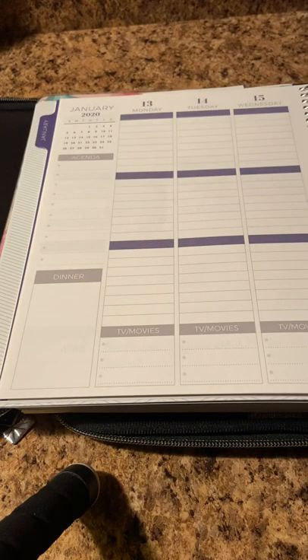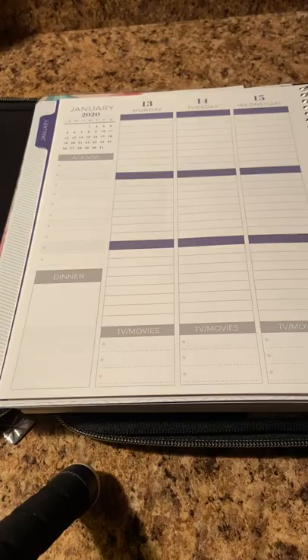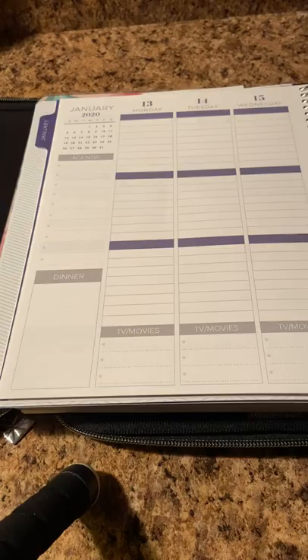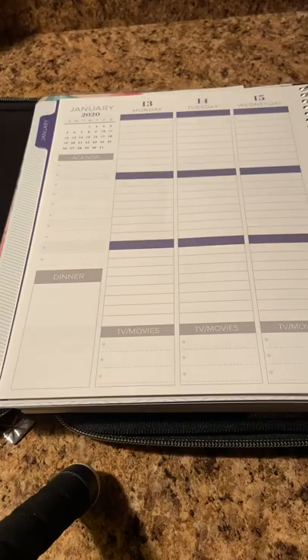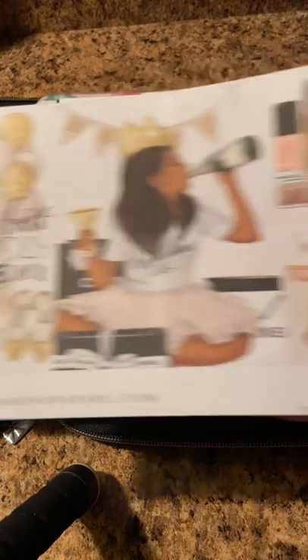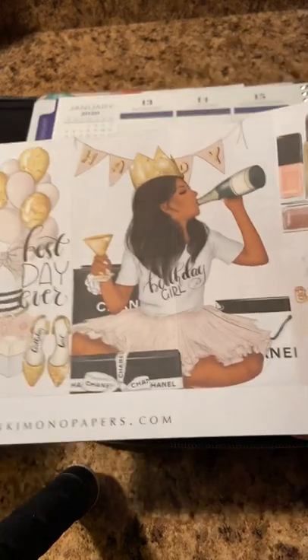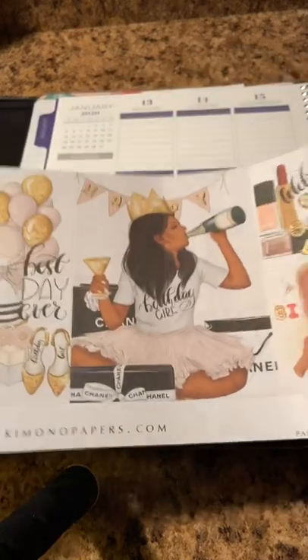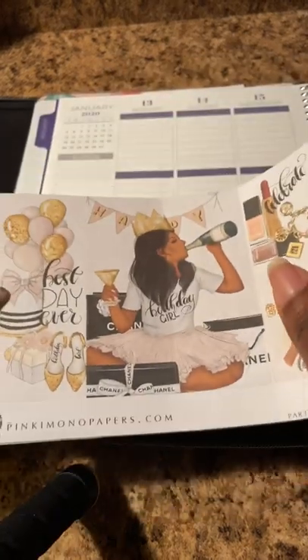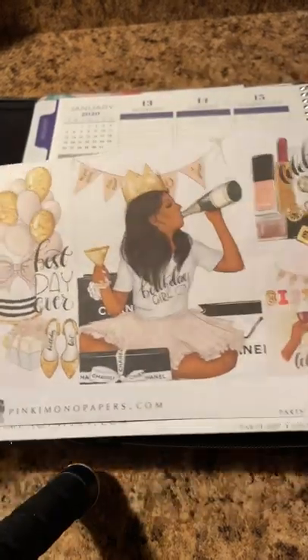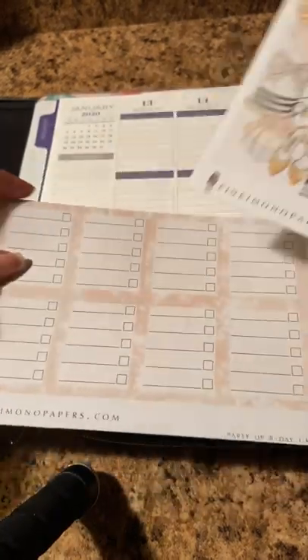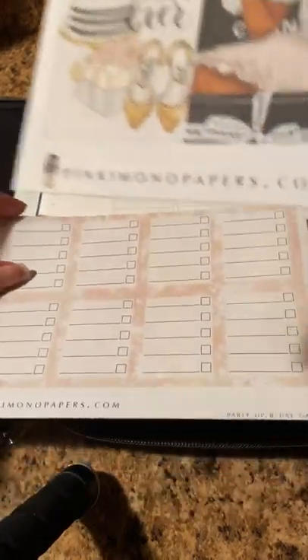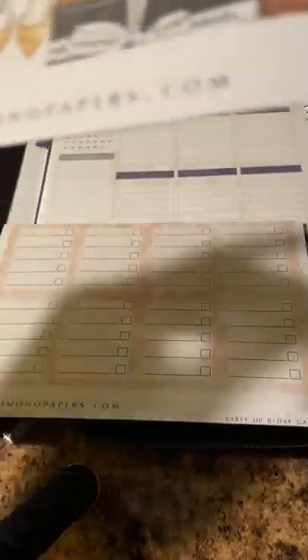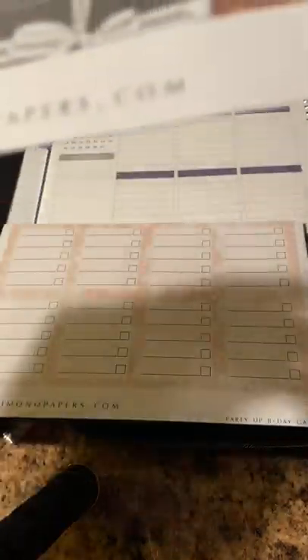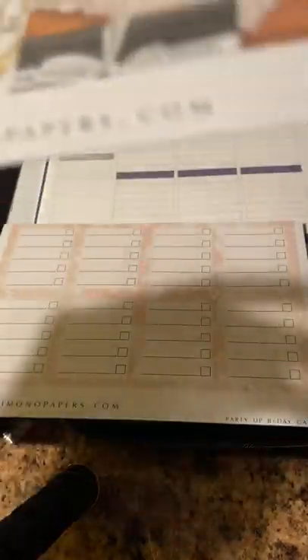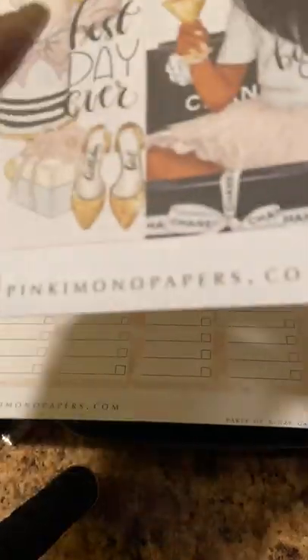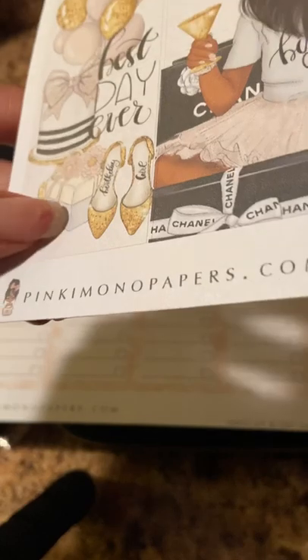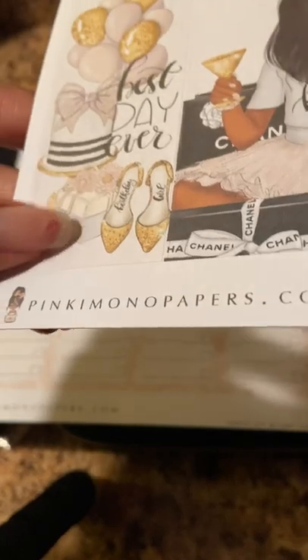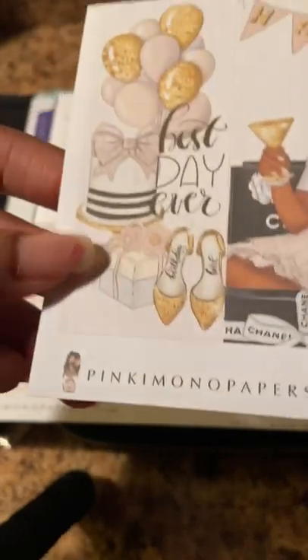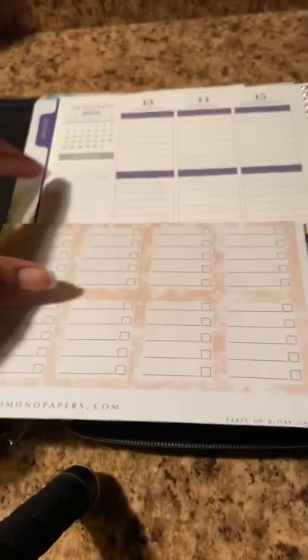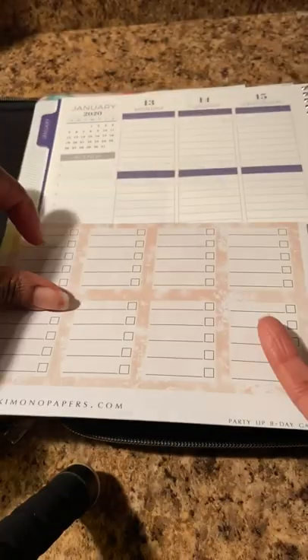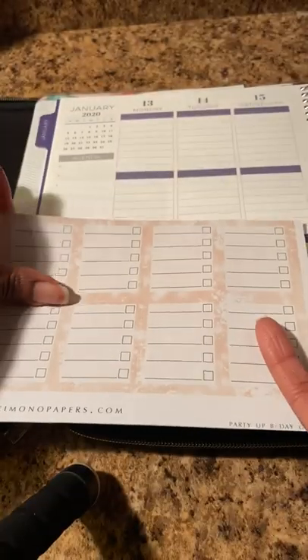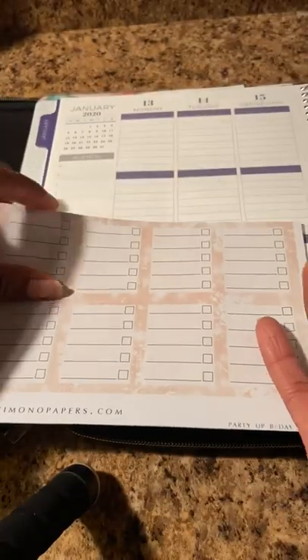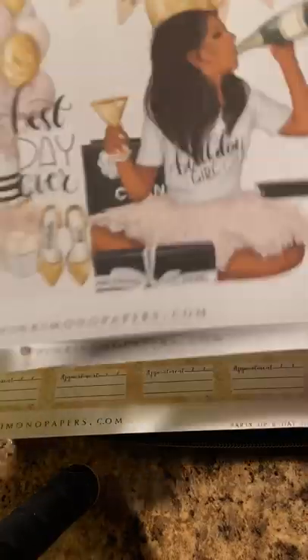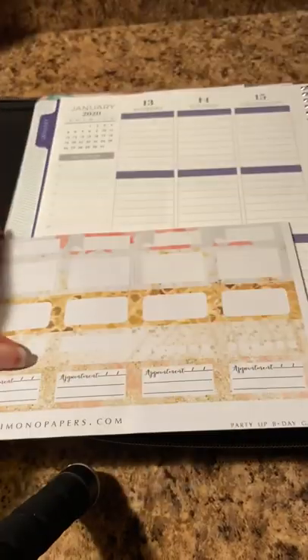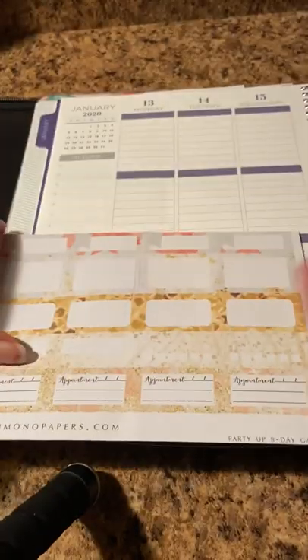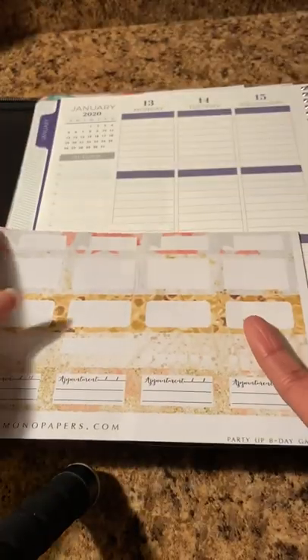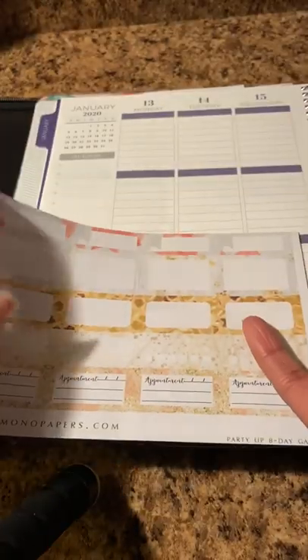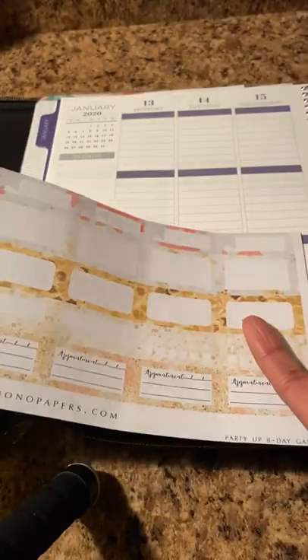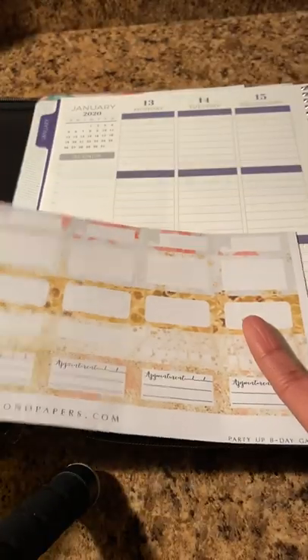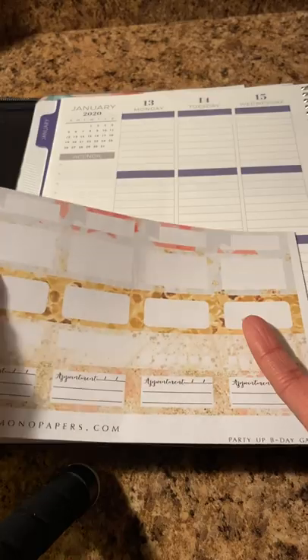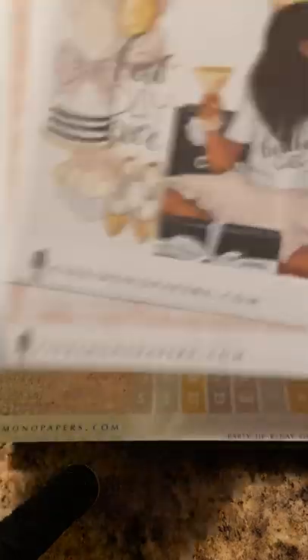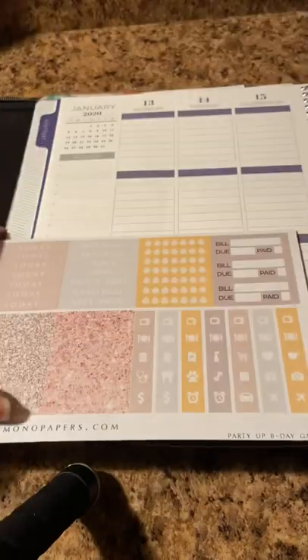So again, this is the Pink Kimono Sticker Kit — Happy Birthday Gal. These are full boxes and she also included some half boxes as well.